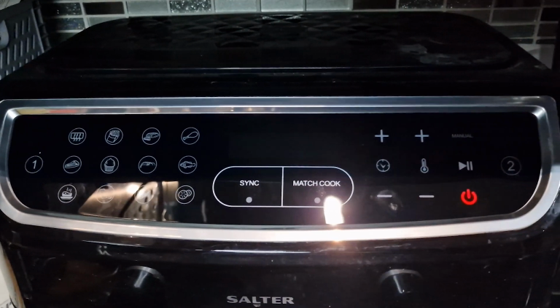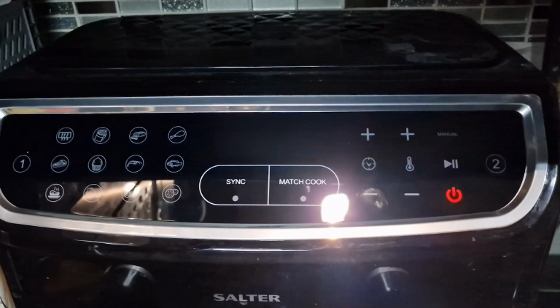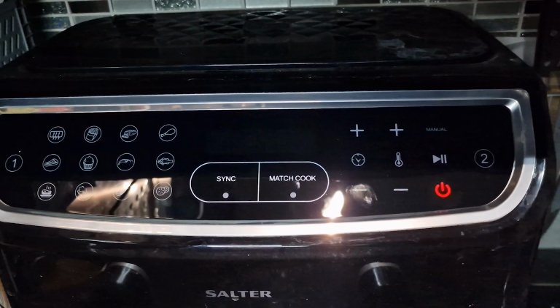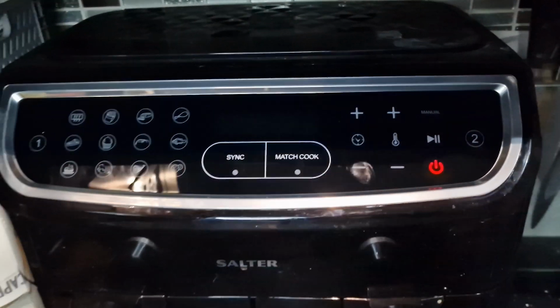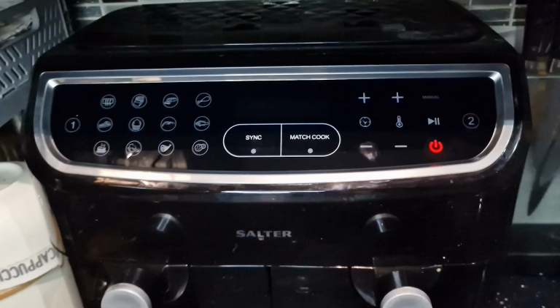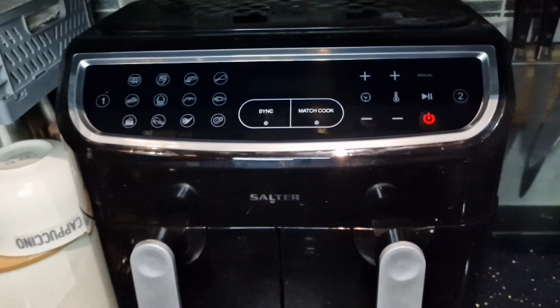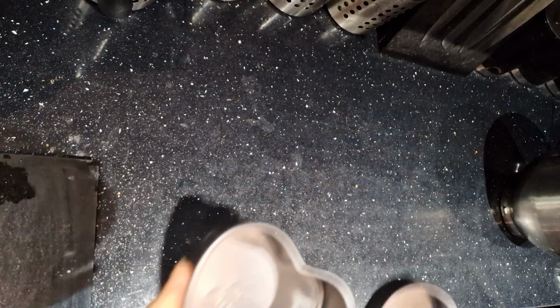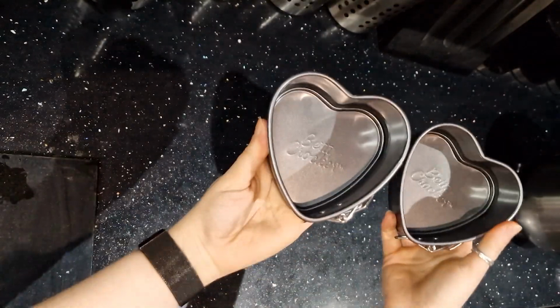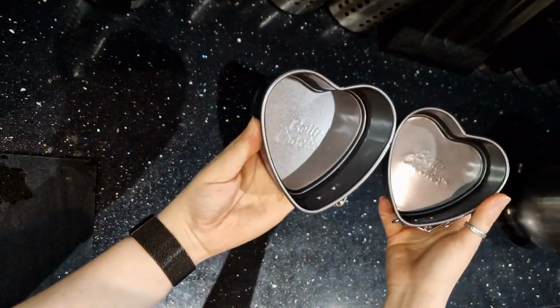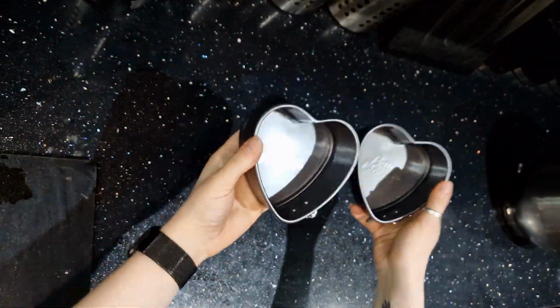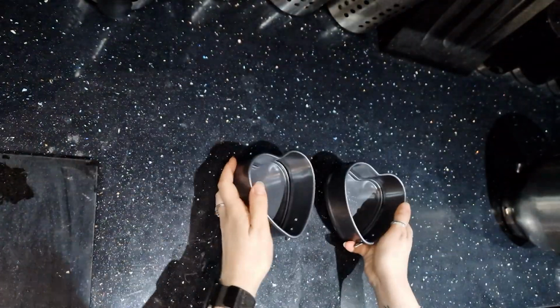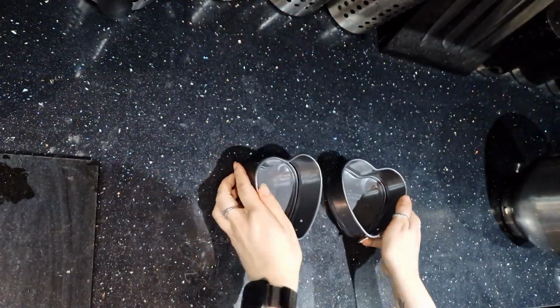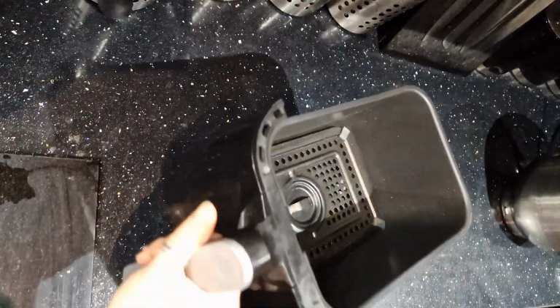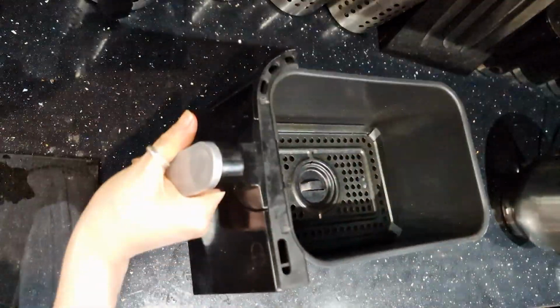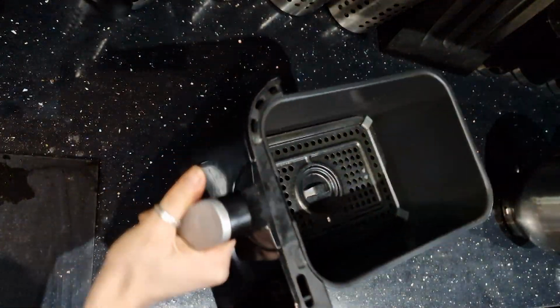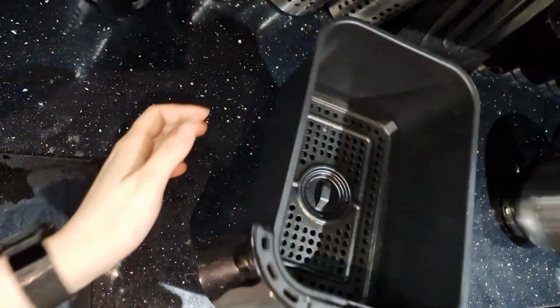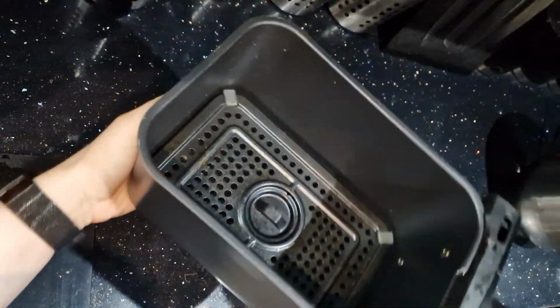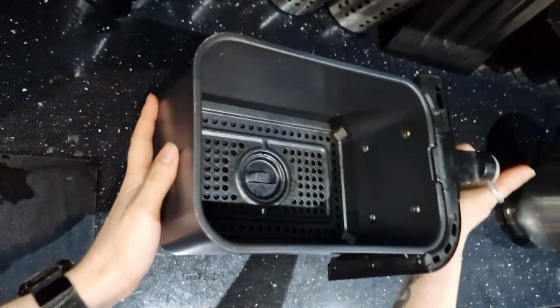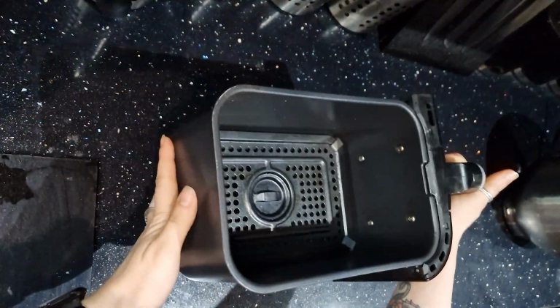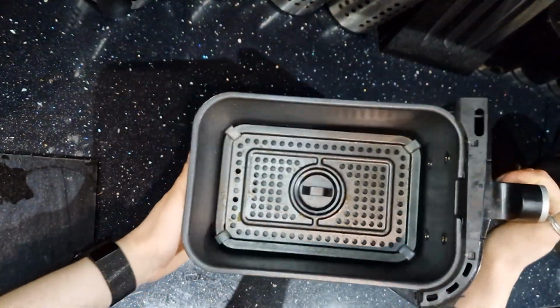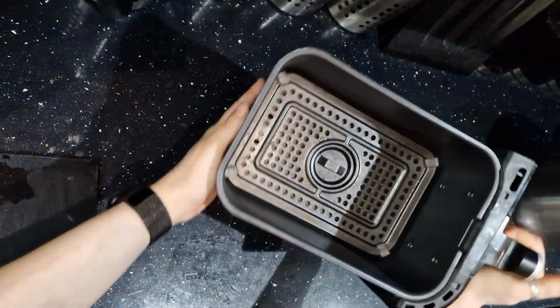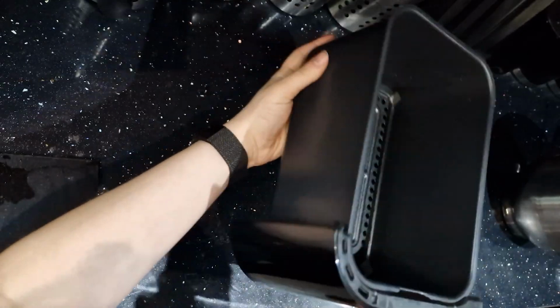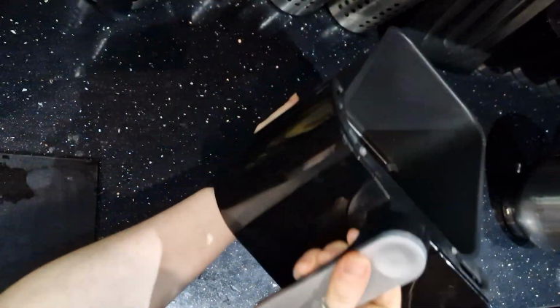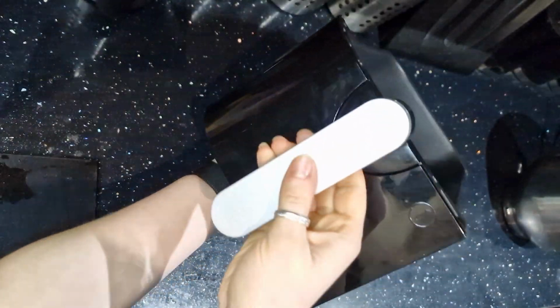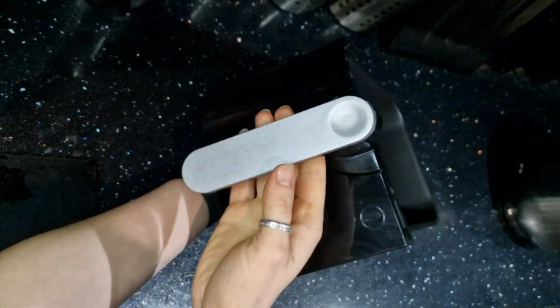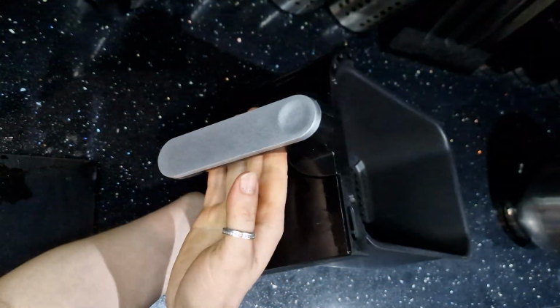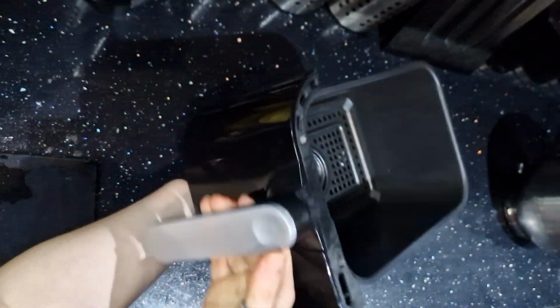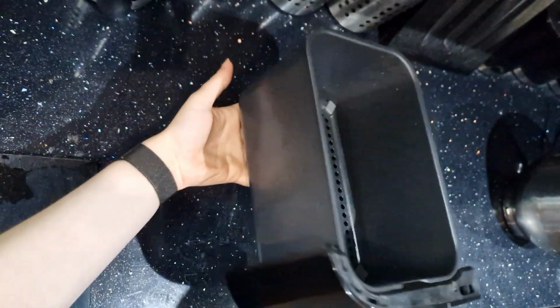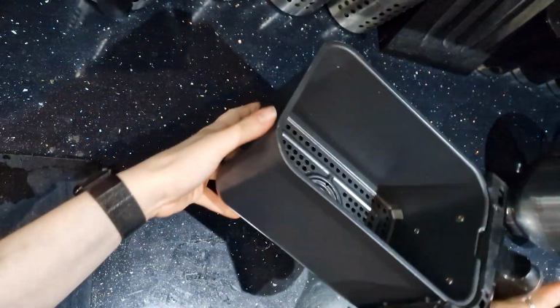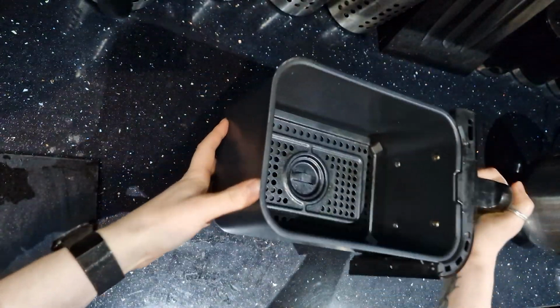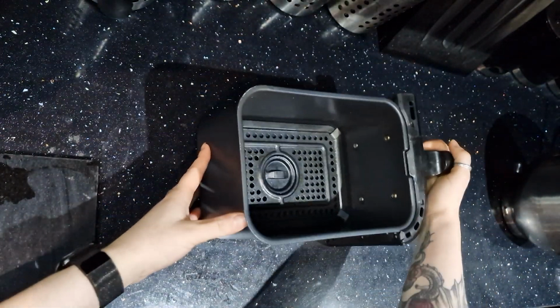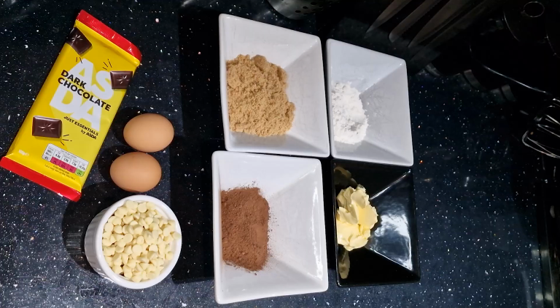I will be using two different examples: a couple of tins, and I'm also going to be using the drawer of the air fryer itself. So if you don't have any baking tins that fit inside your air fryer, not to worry — we've got you covered. Let's go.